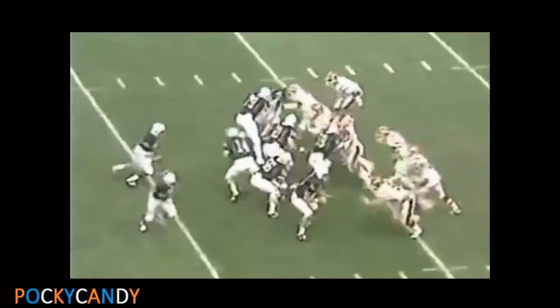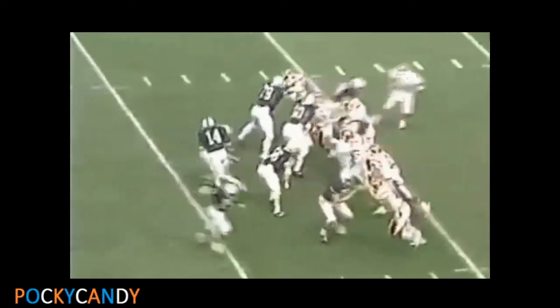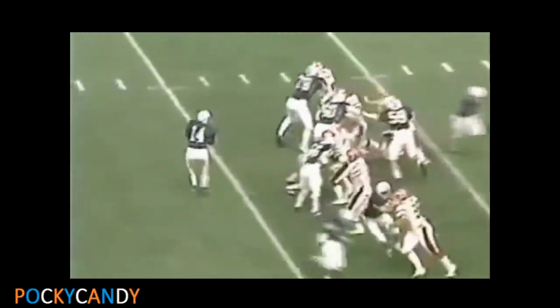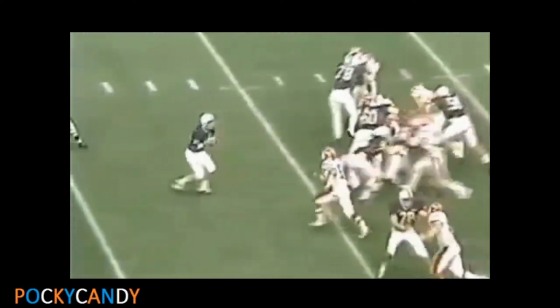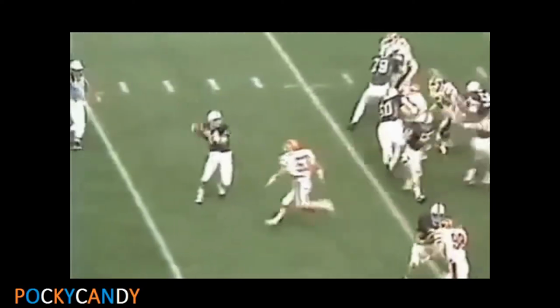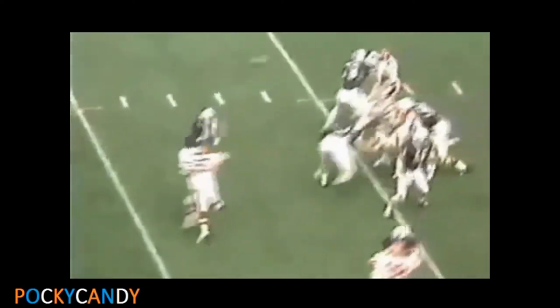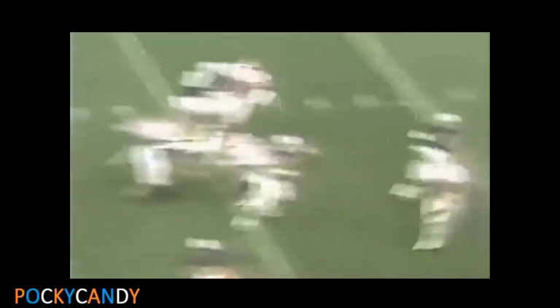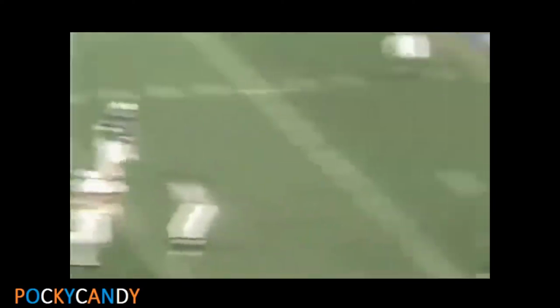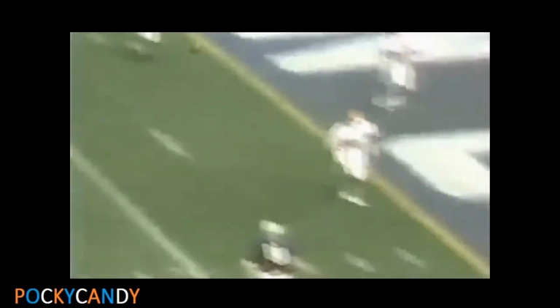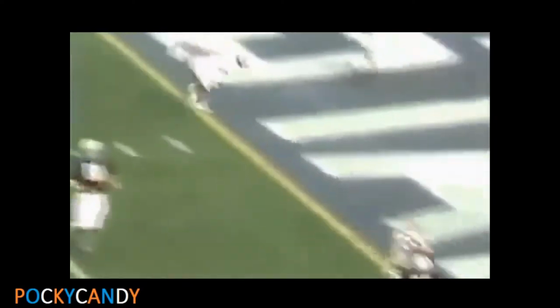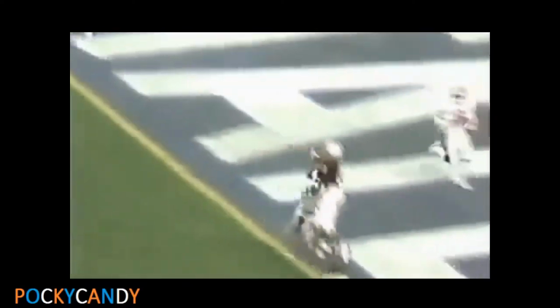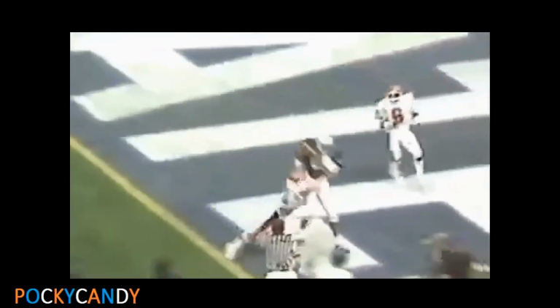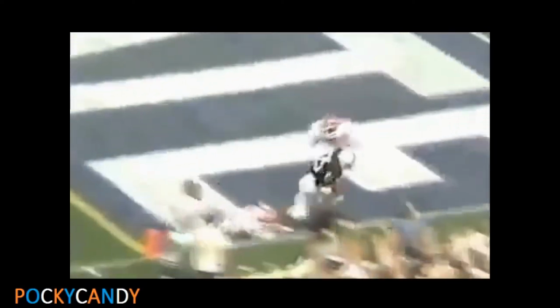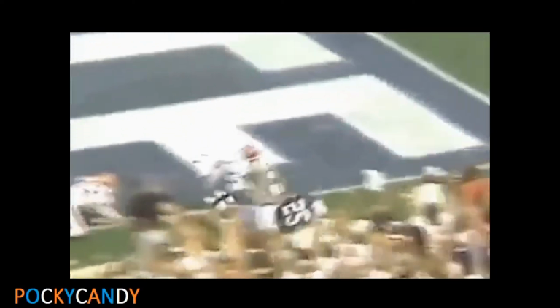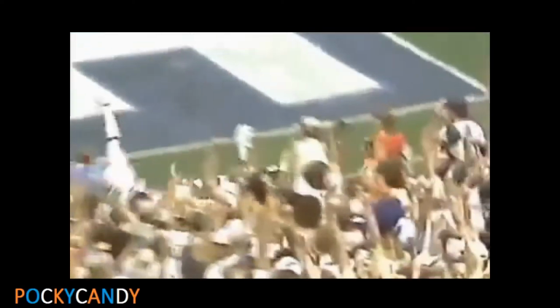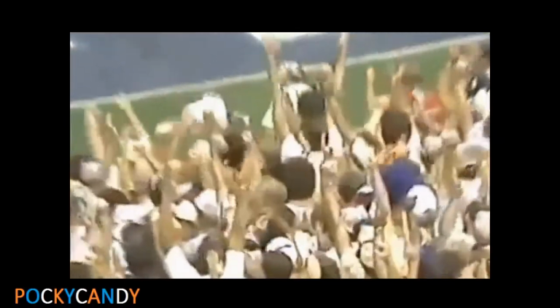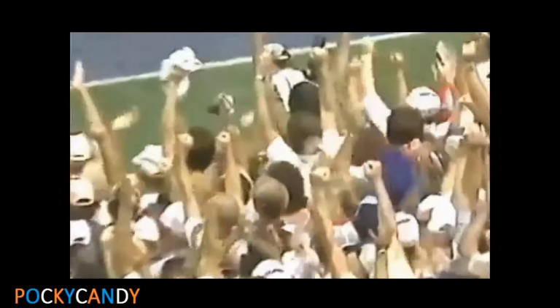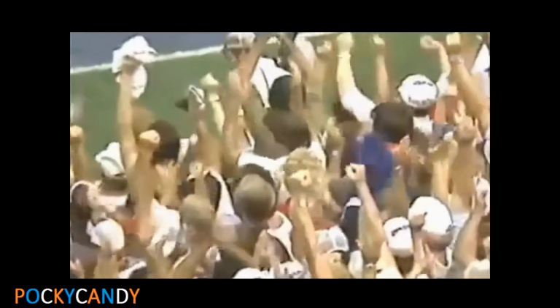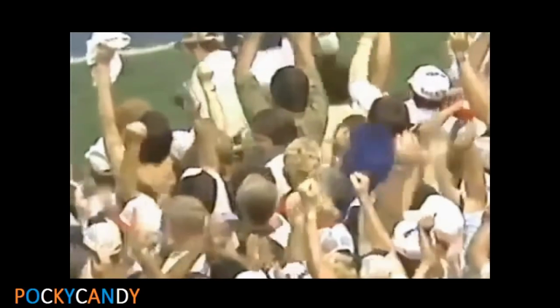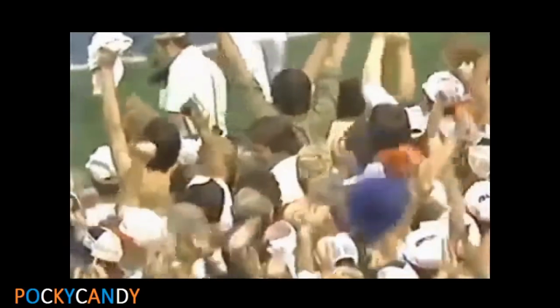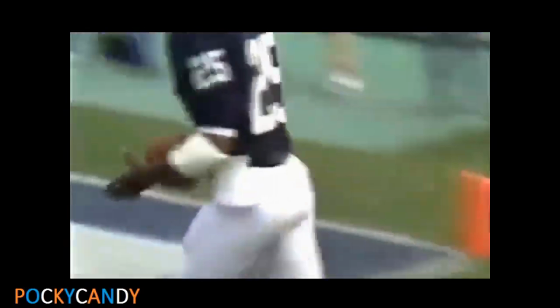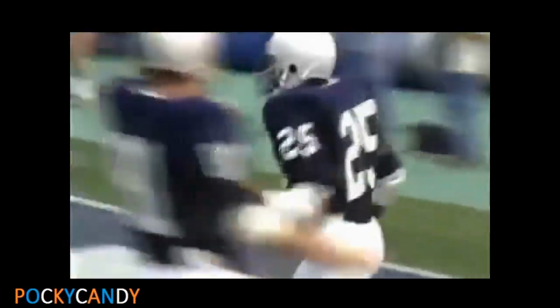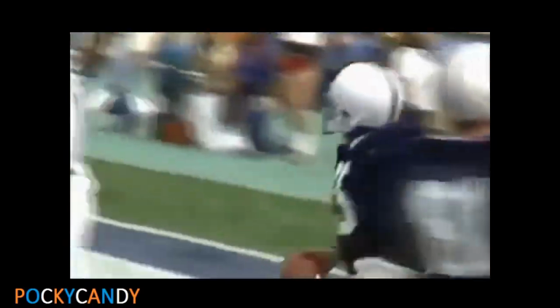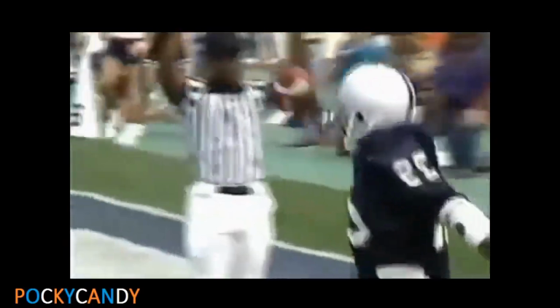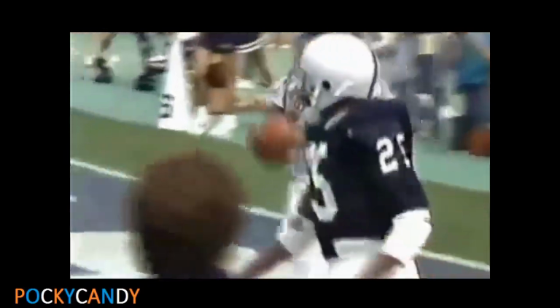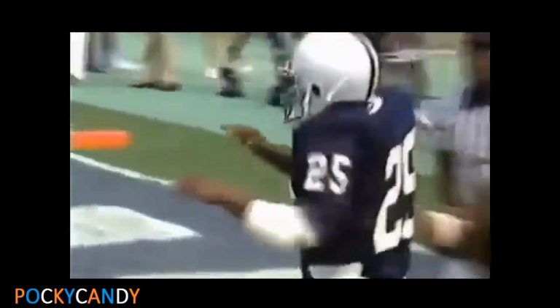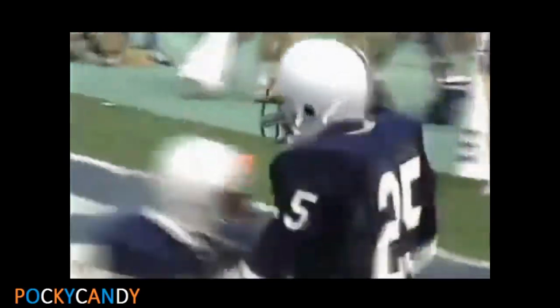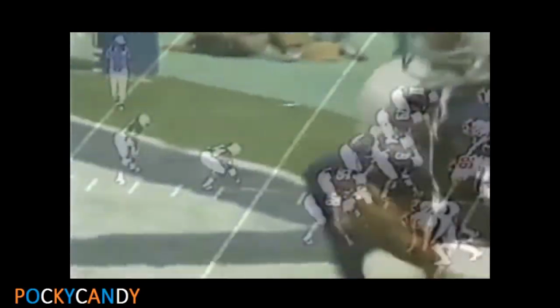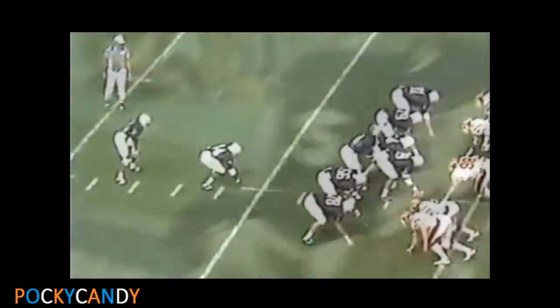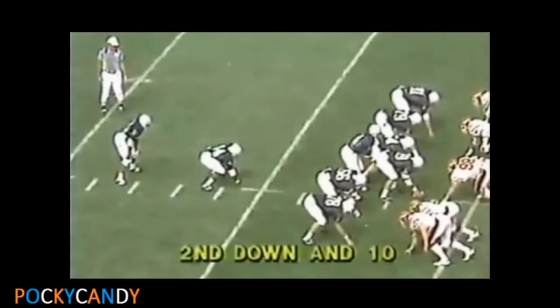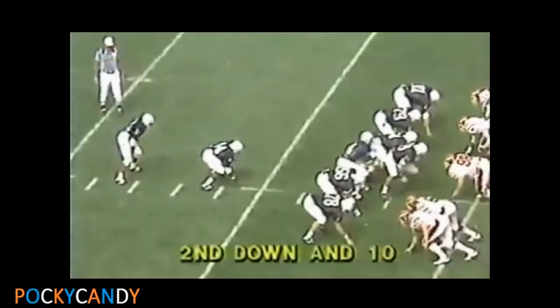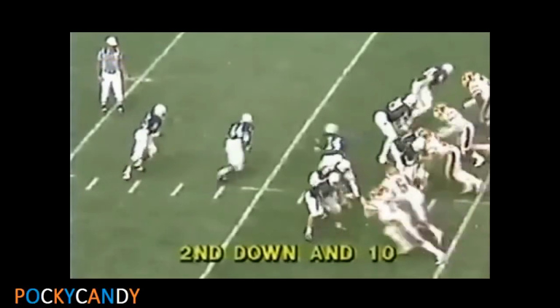Split backs. Blackledge play fake — he's rushed. He throws in the end zone. Touchdown! Kurt Warner! Great throw. Great catch.